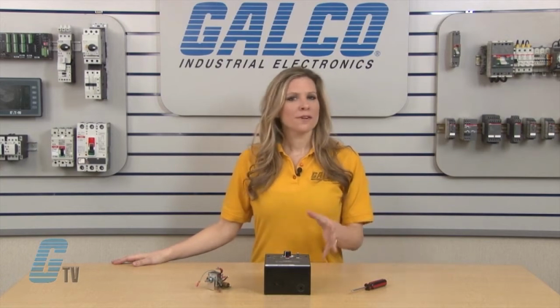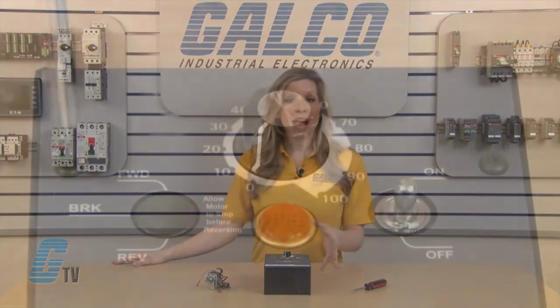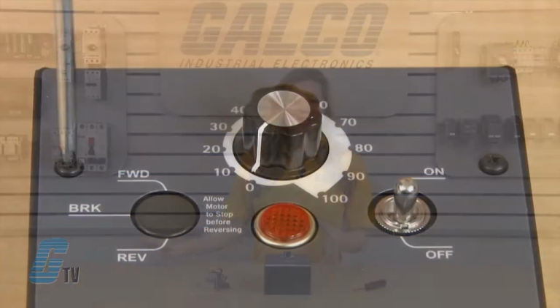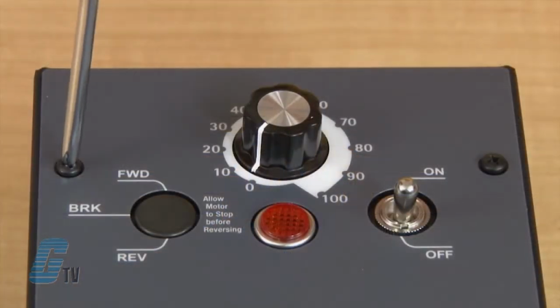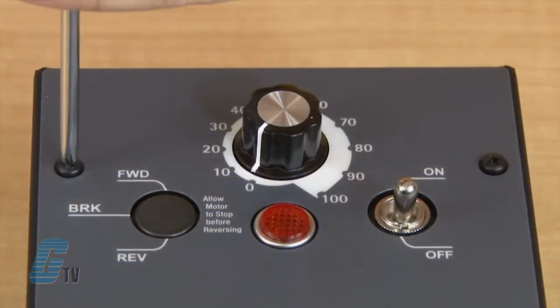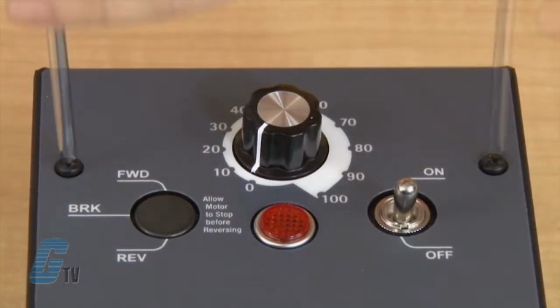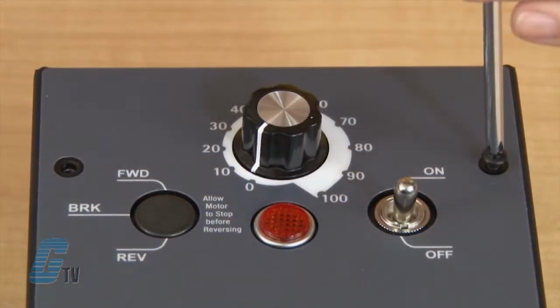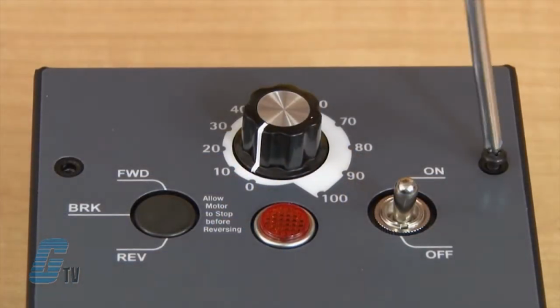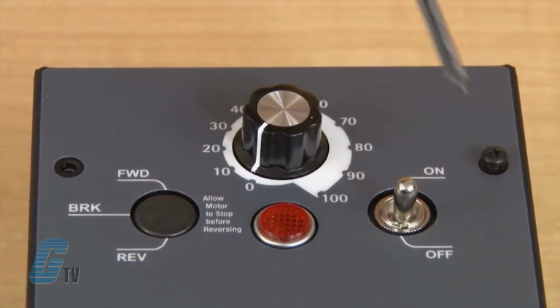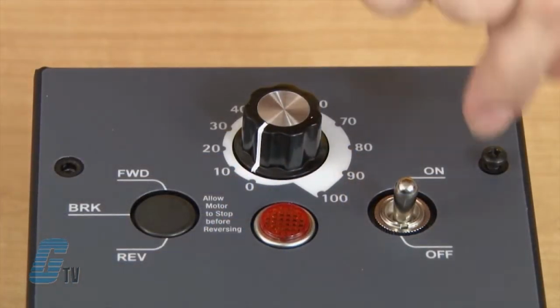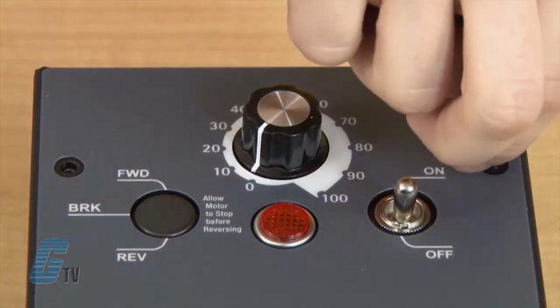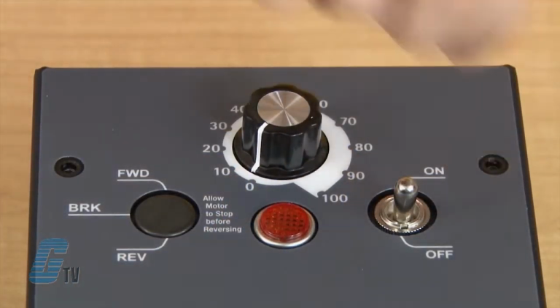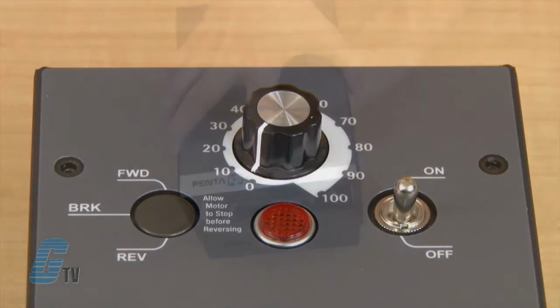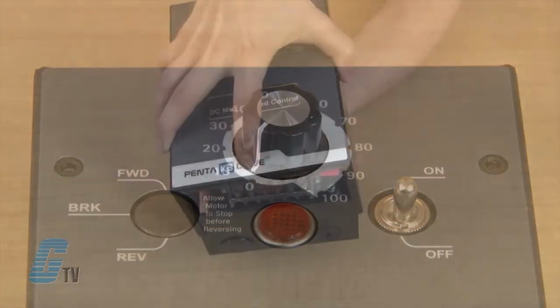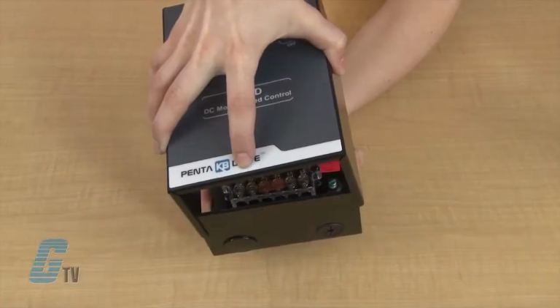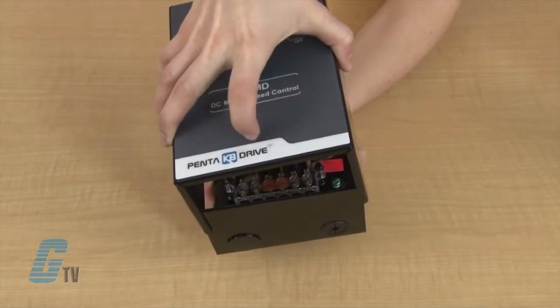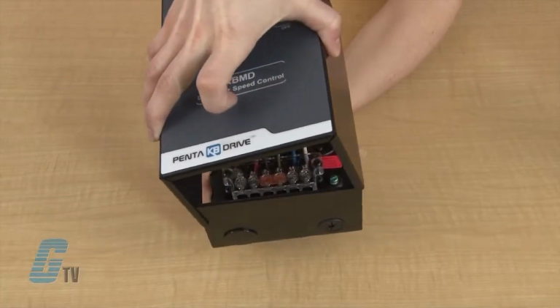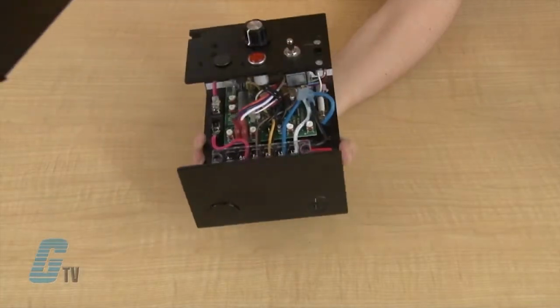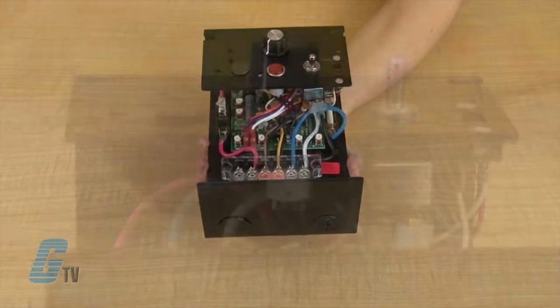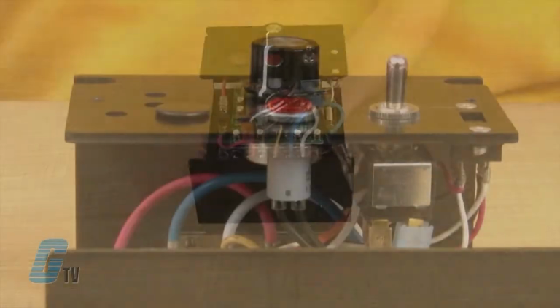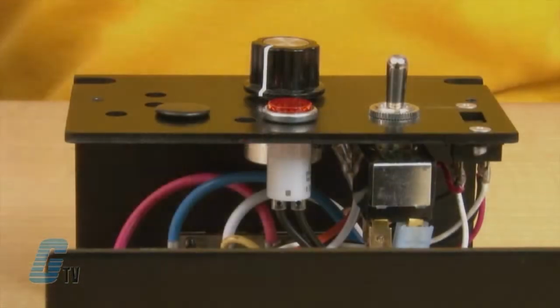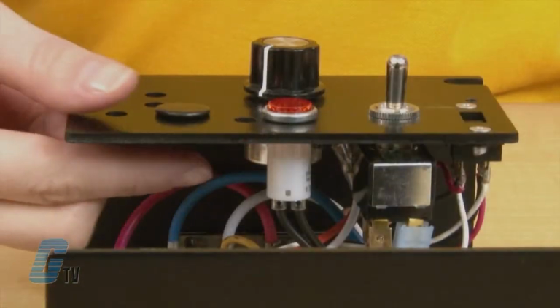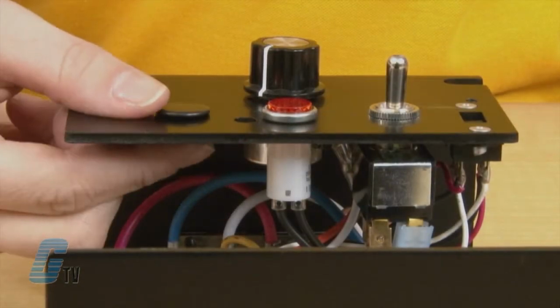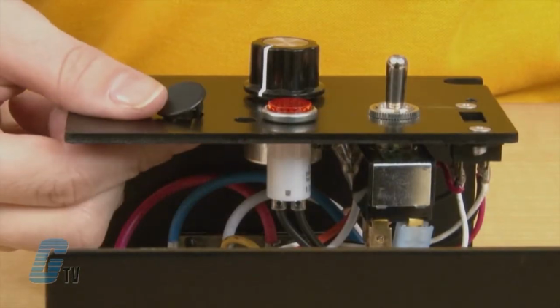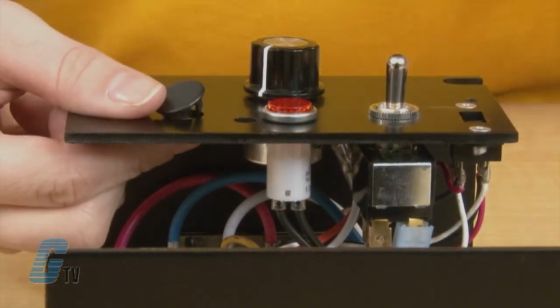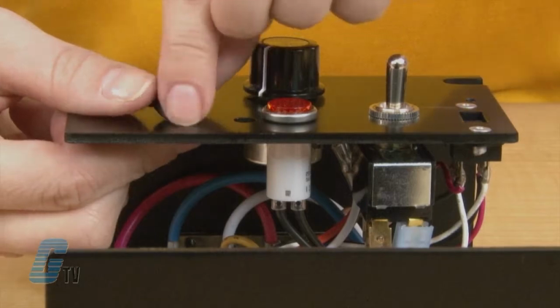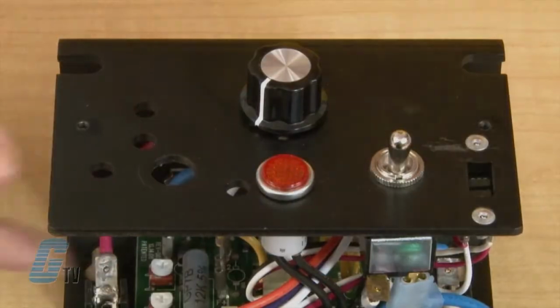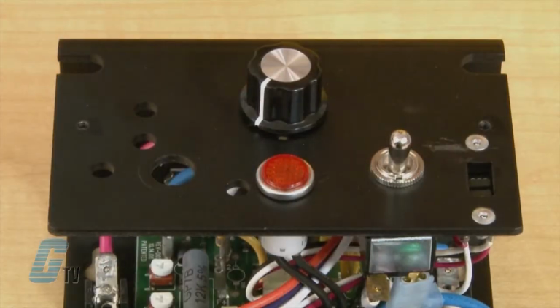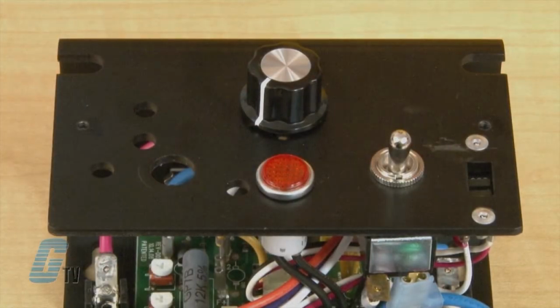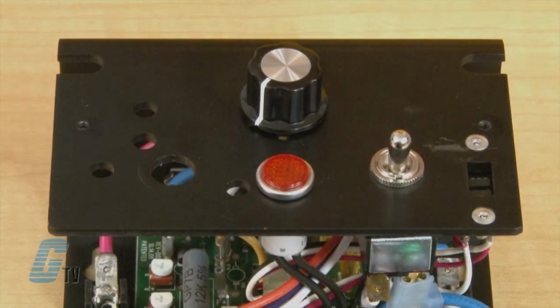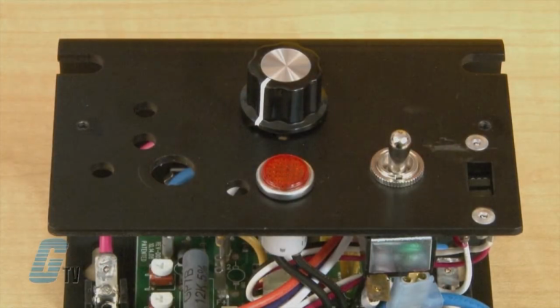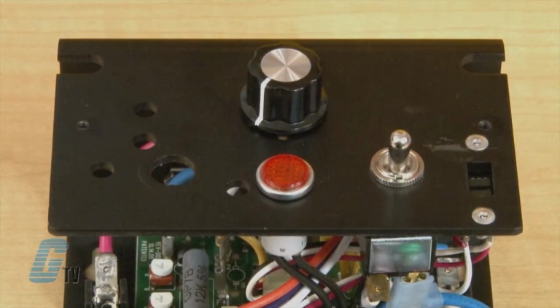First, I will need to remove the cover of the KBMD by removing the two front screws on both sides. I can remove the whole plug from the front panel where my forward brake reverse switch will go.